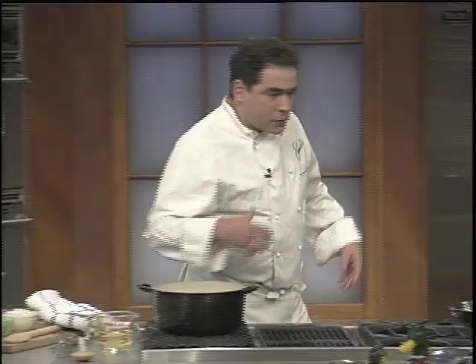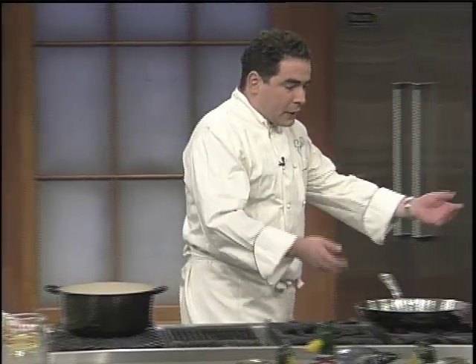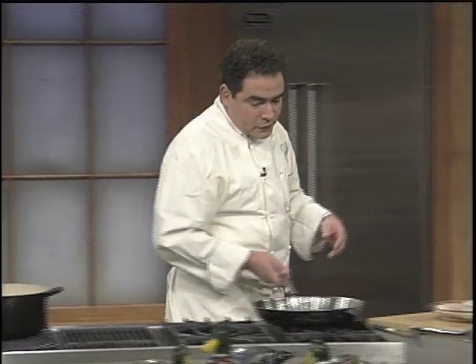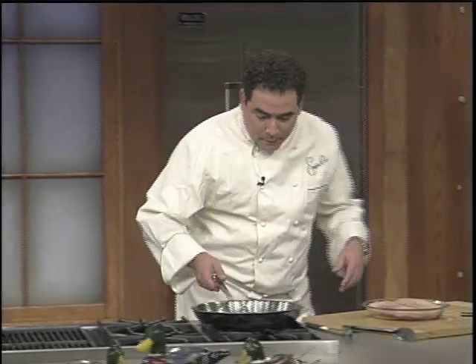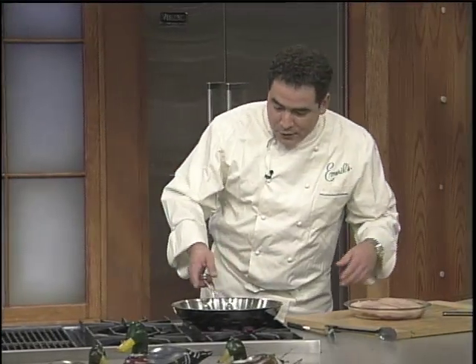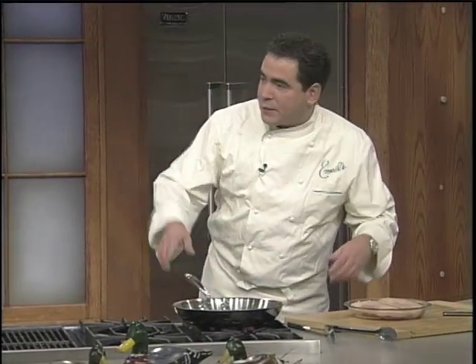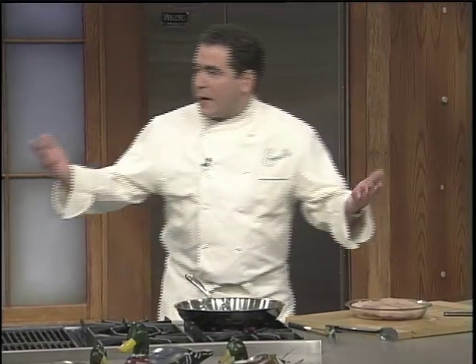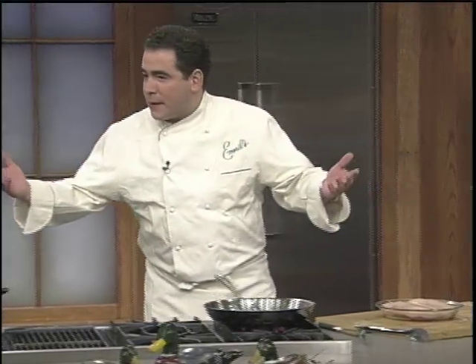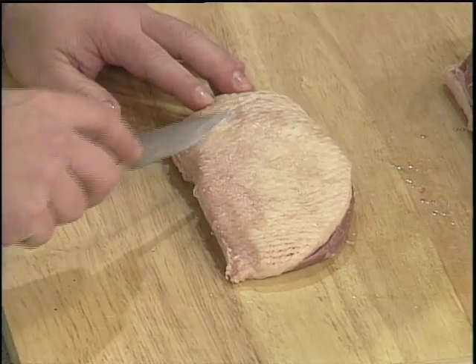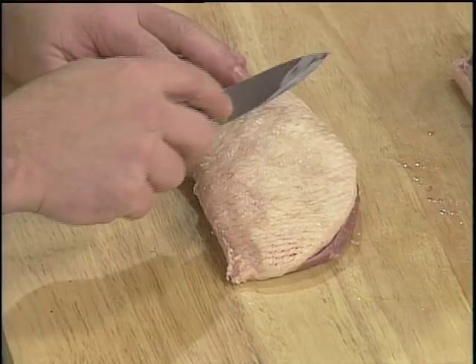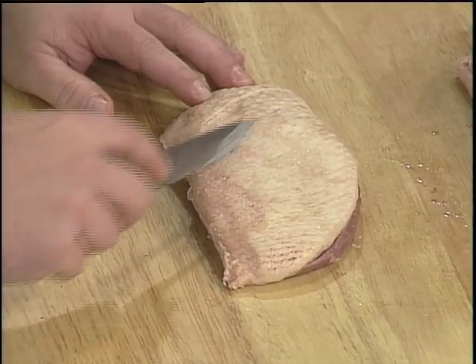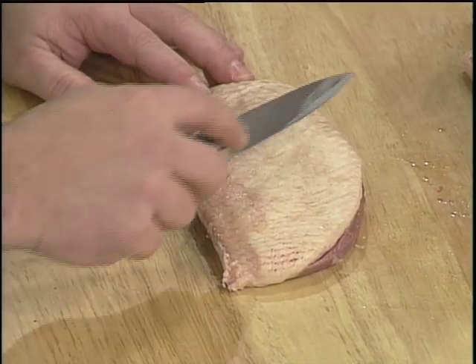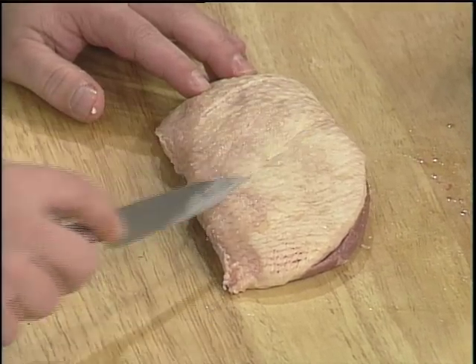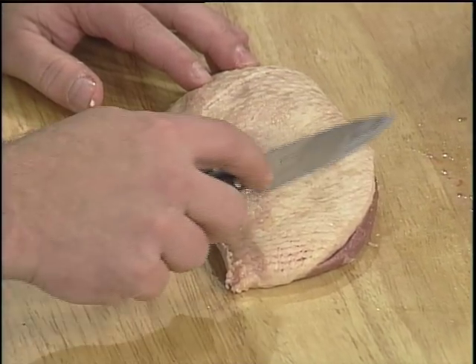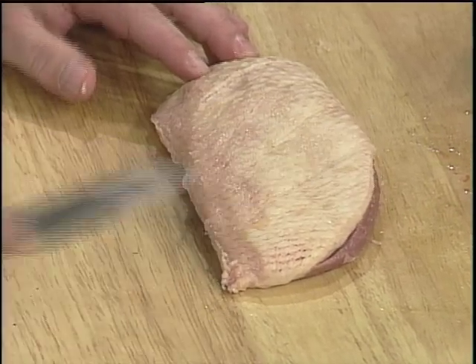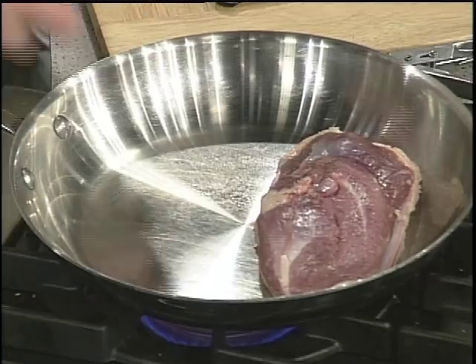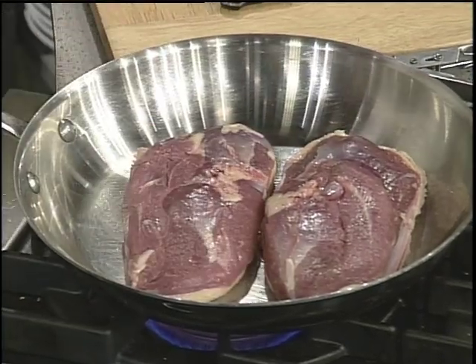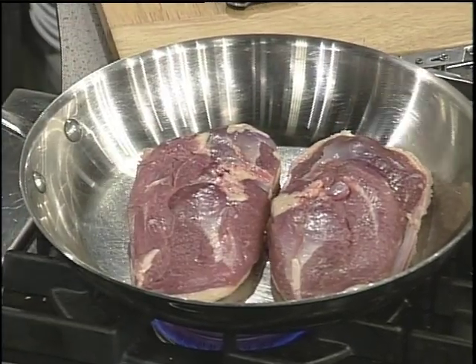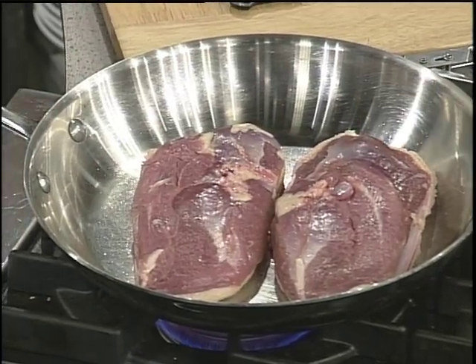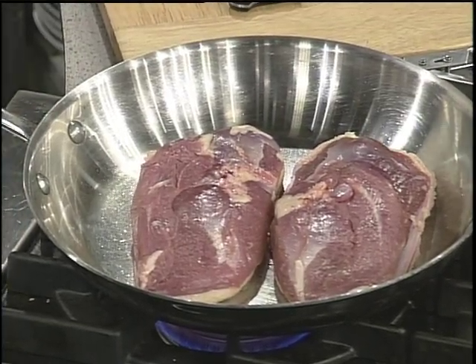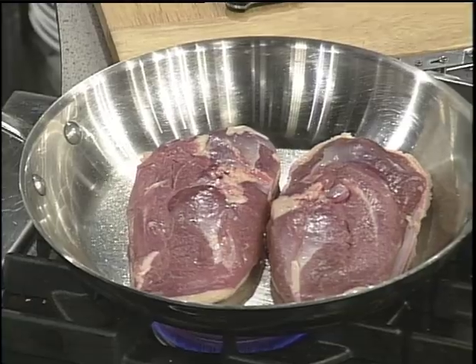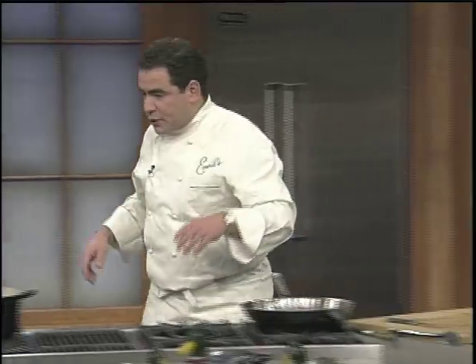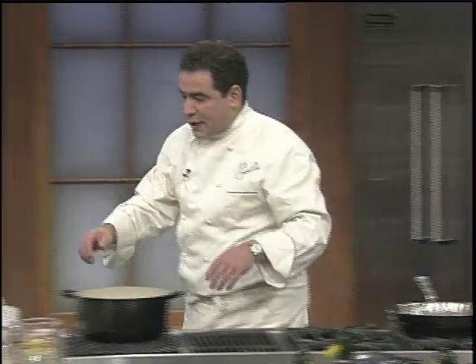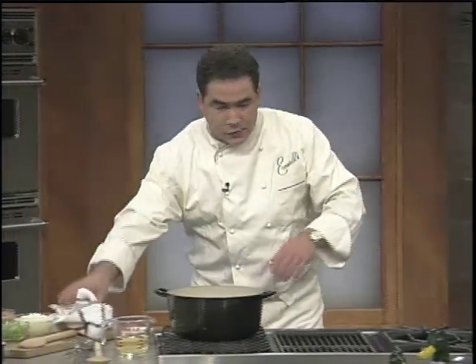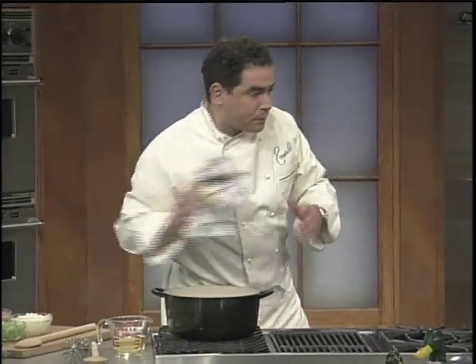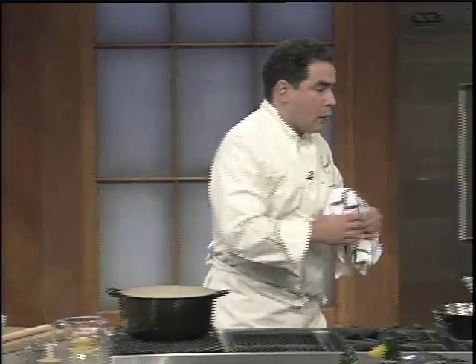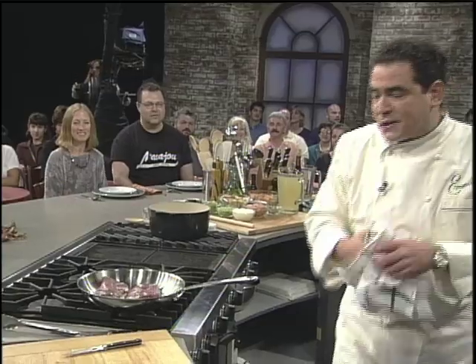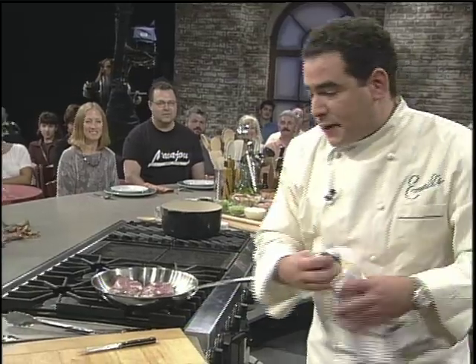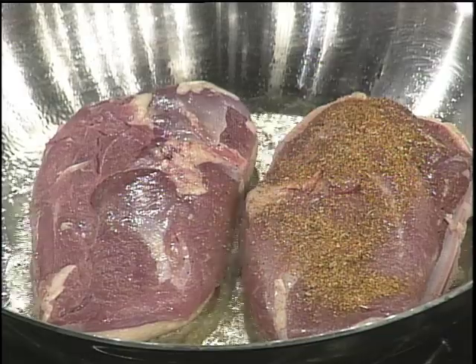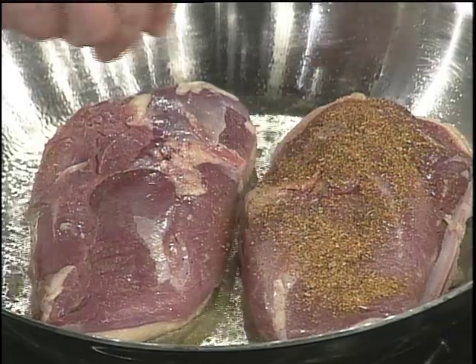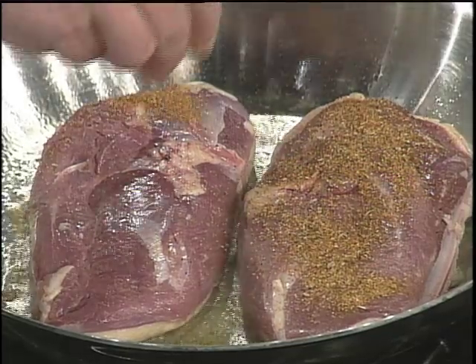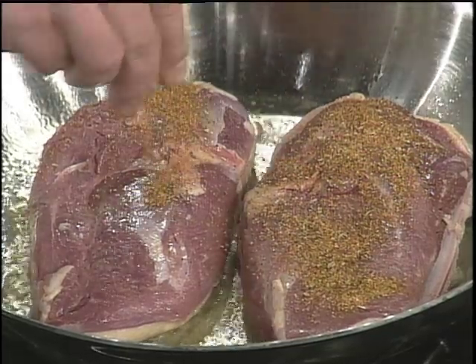Since we're going to do a duck gumbo, I'm going to start with some duck. You just sort of make a little score like this. So what we're going to do is we're going to start searing this, and we've got to season it. Kick this duck up a few notches.